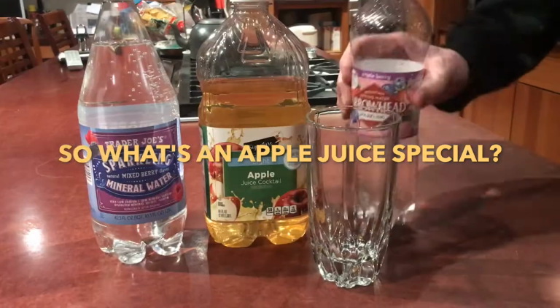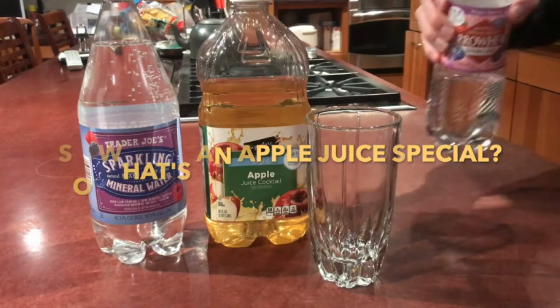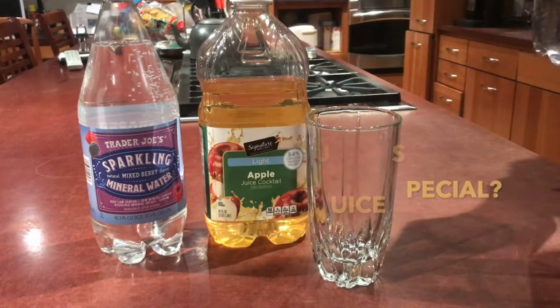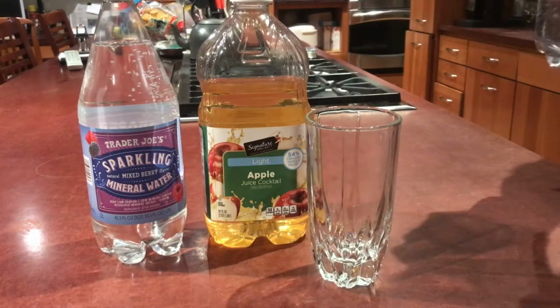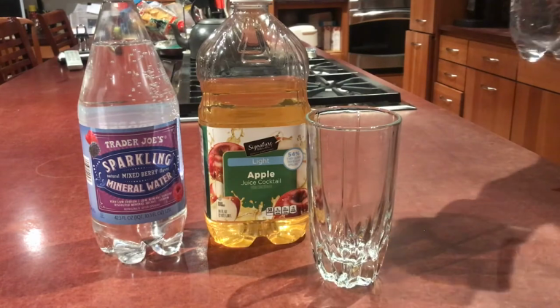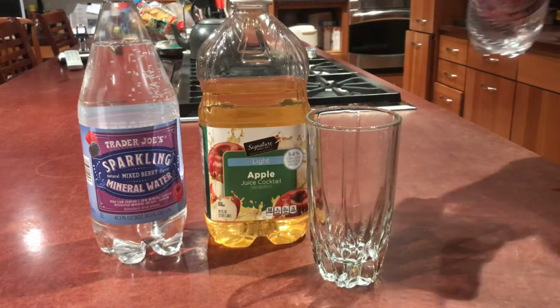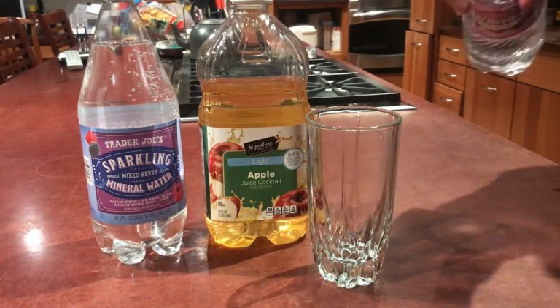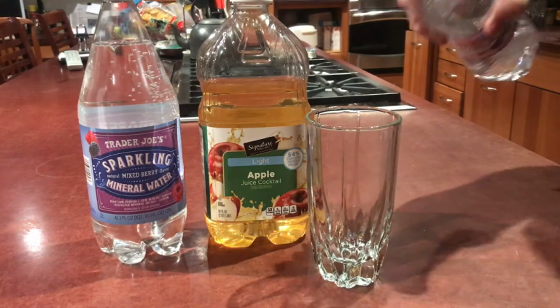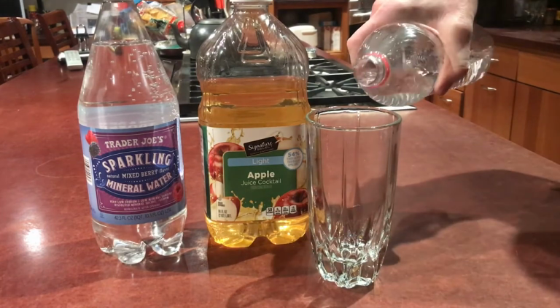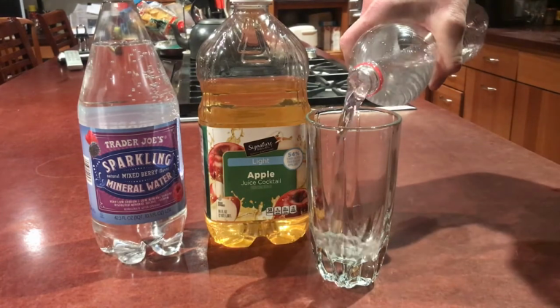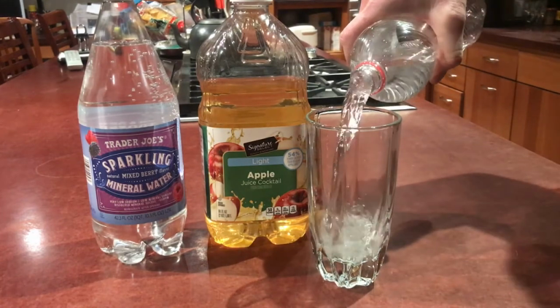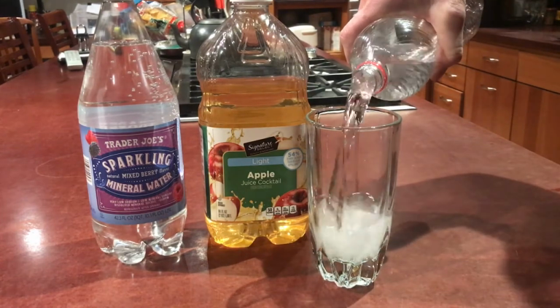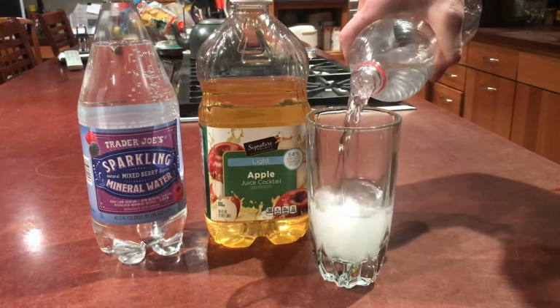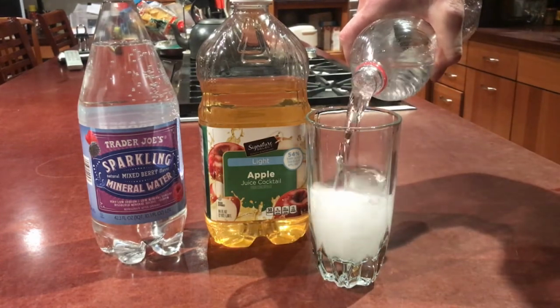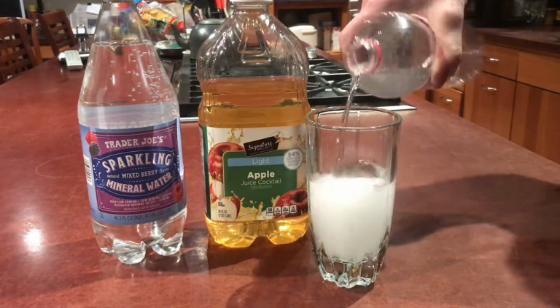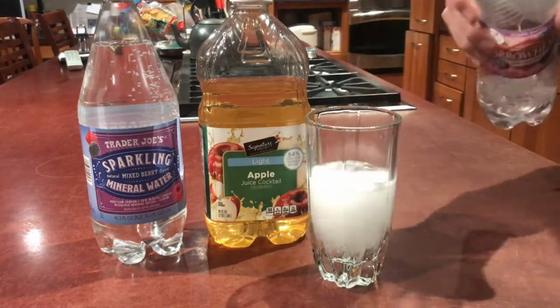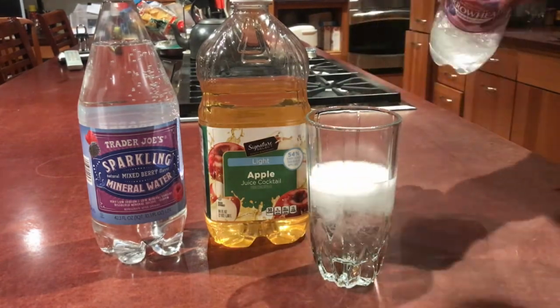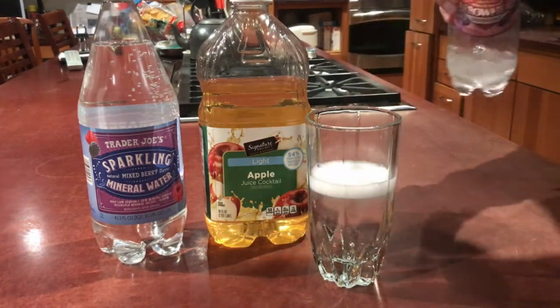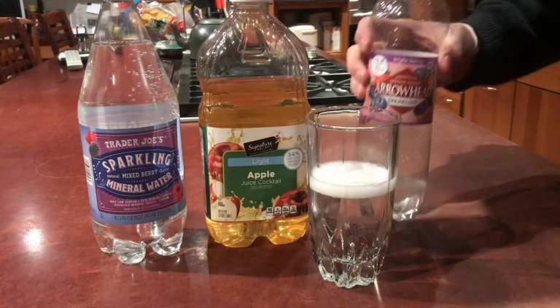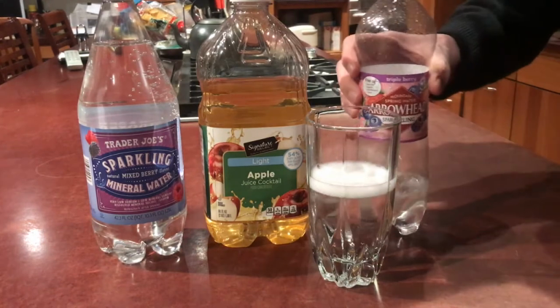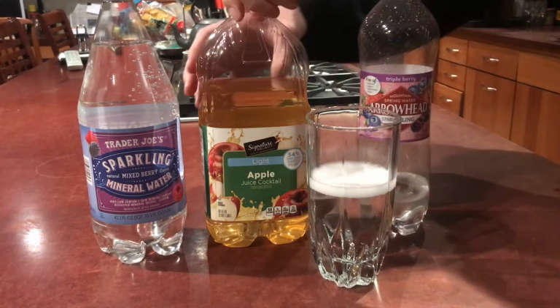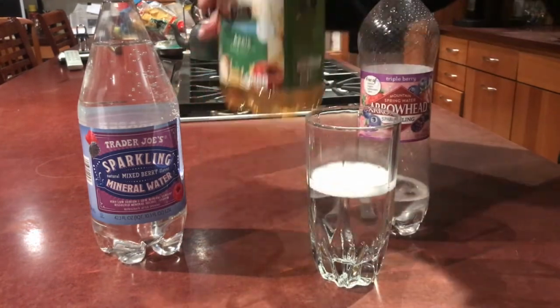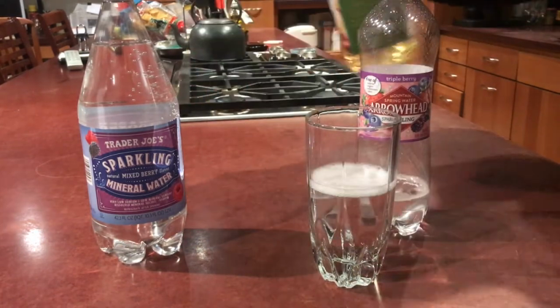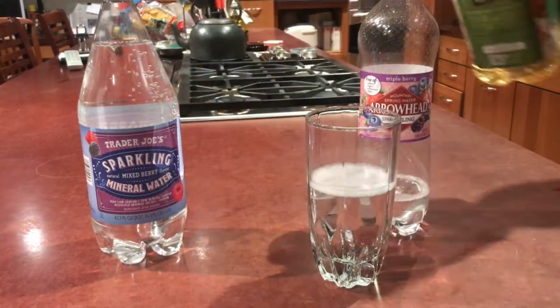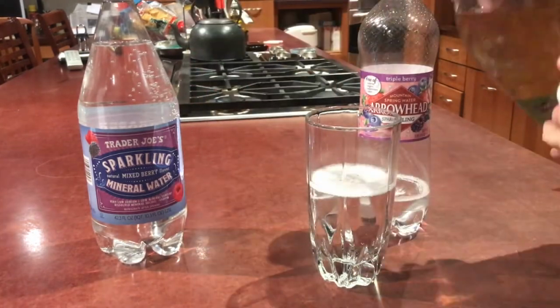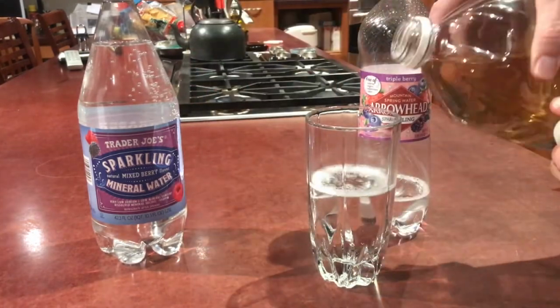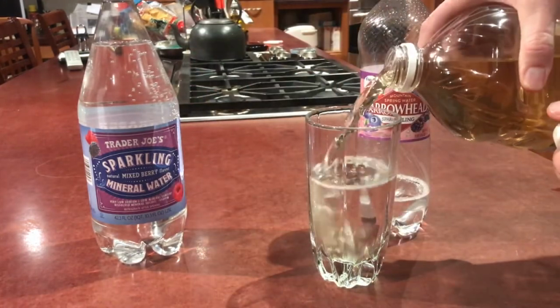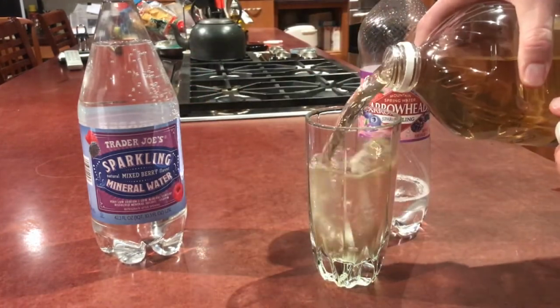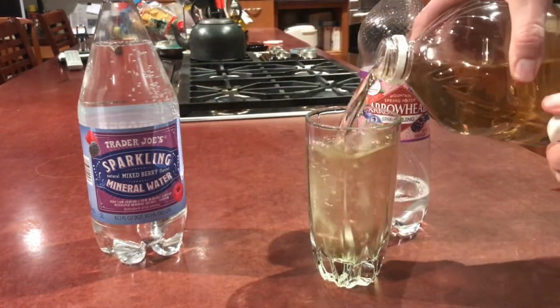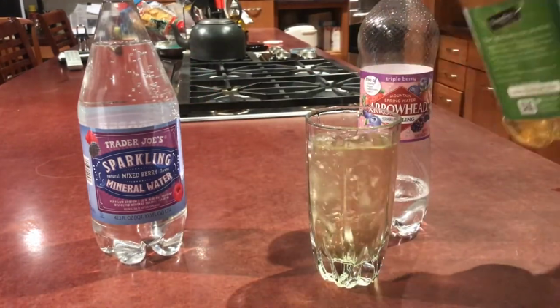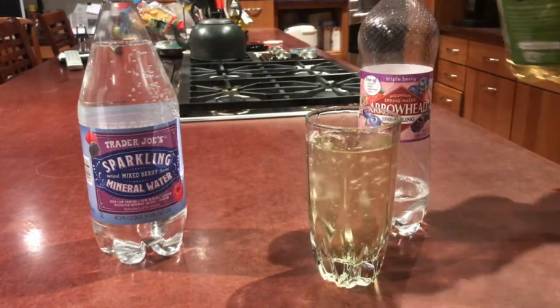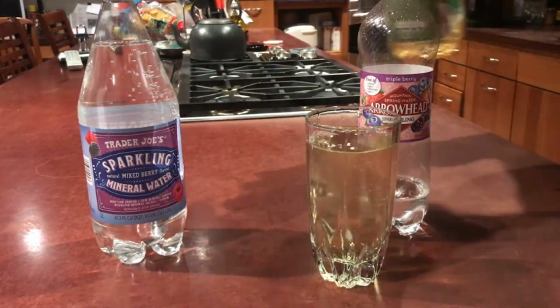An apple juice special is a fun concoction made from one part sparkling mineral water — usually berry flavored — and one part apple juice. Enjoy!